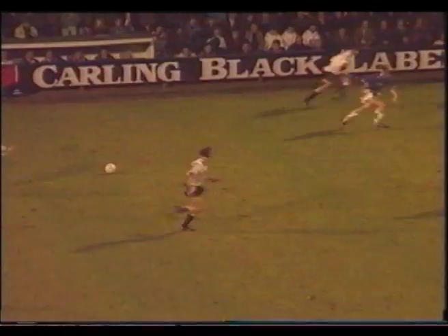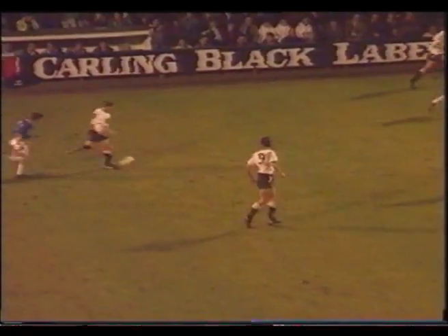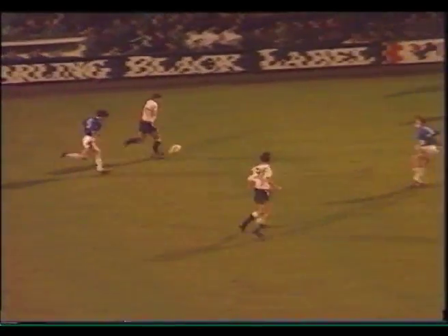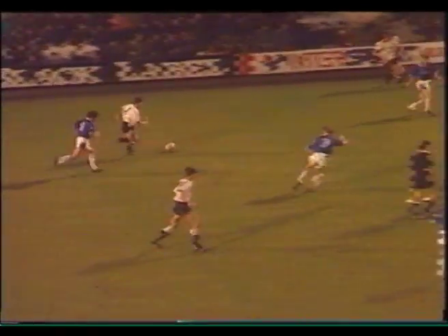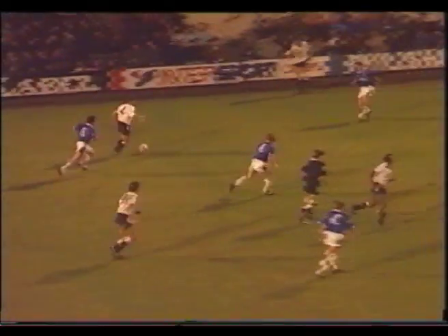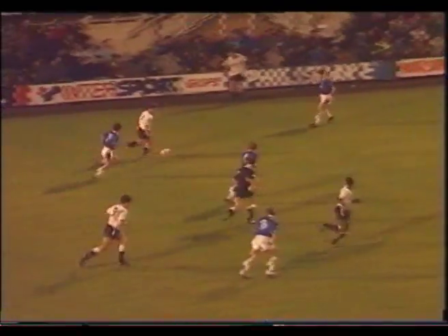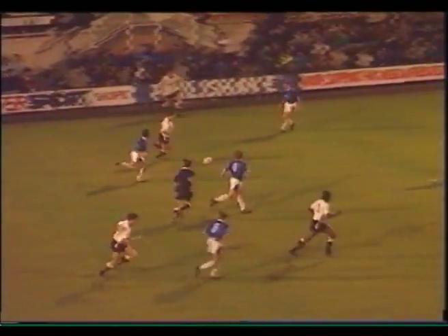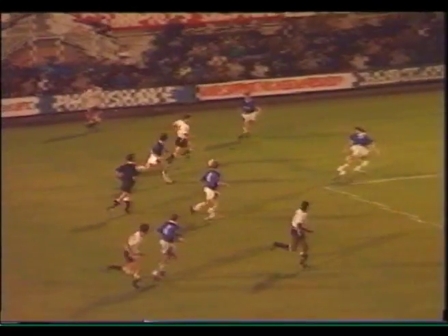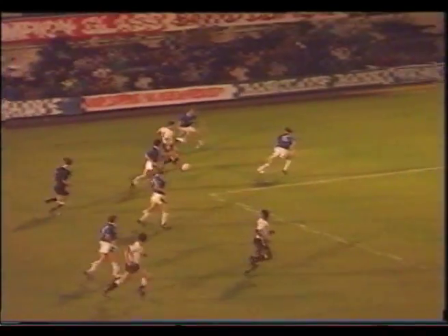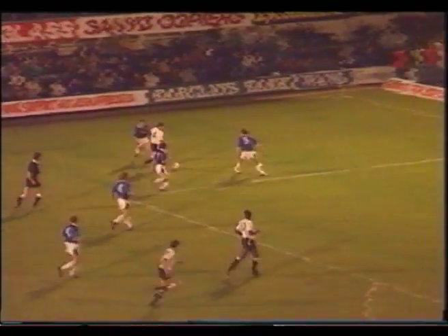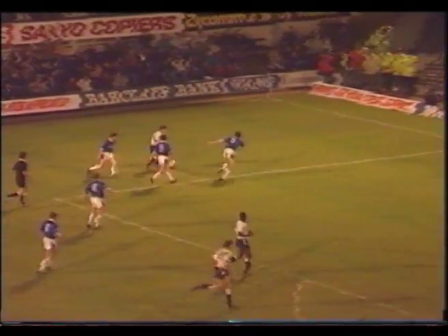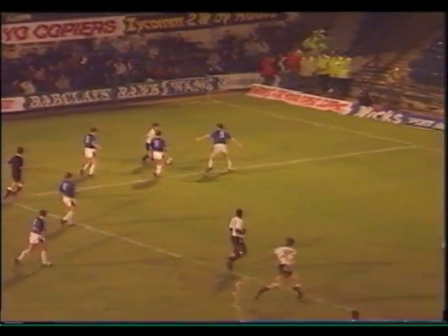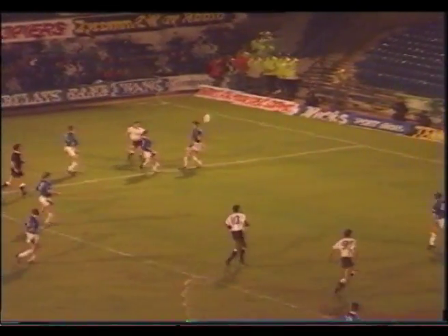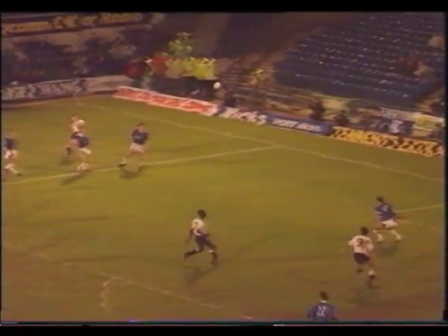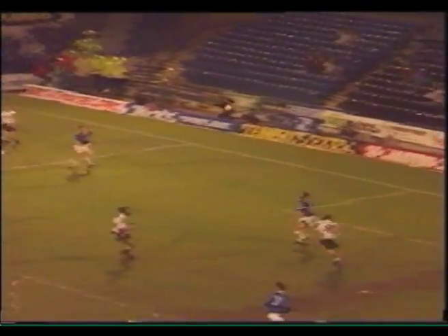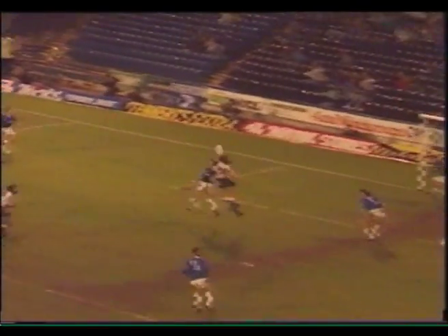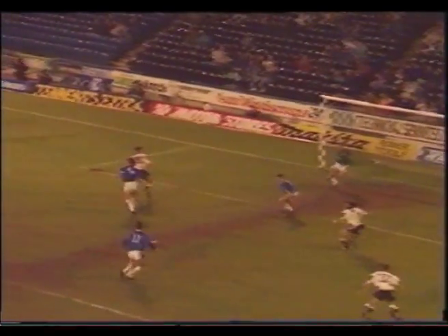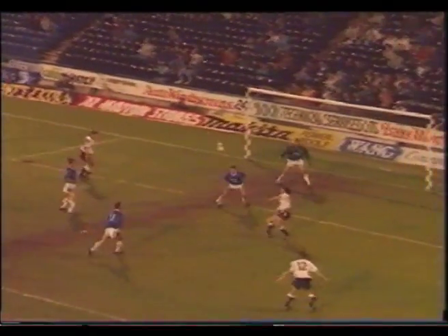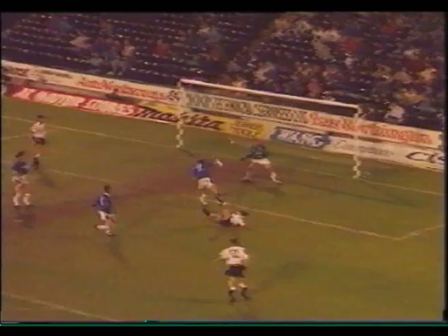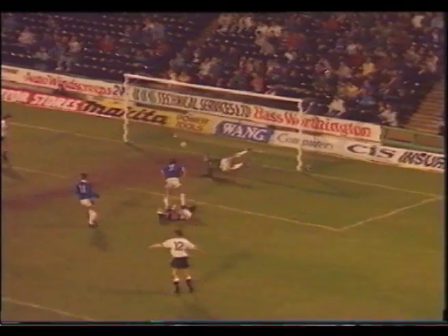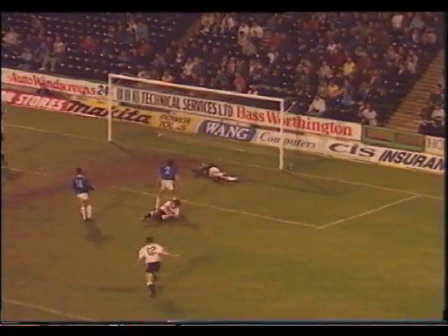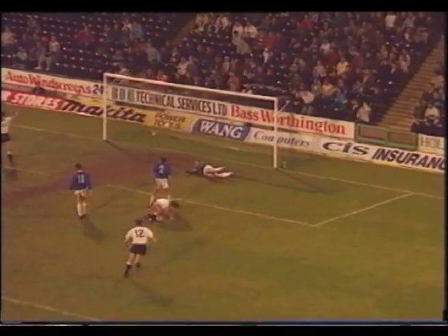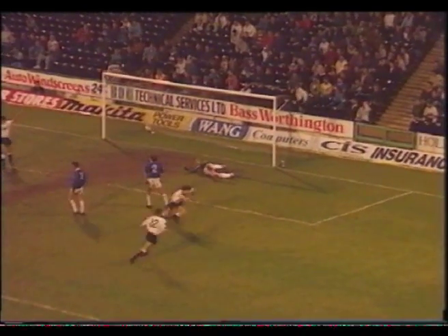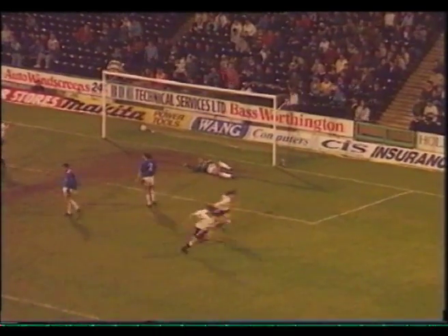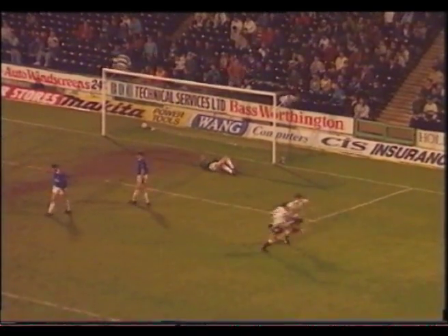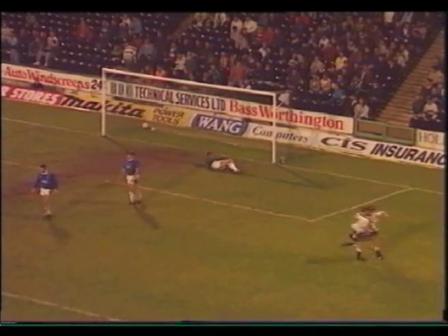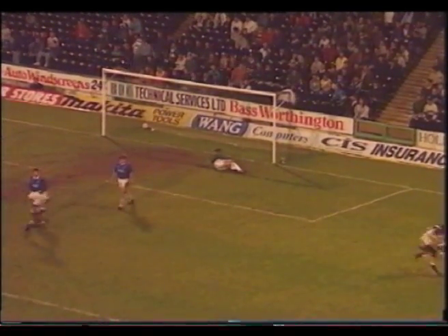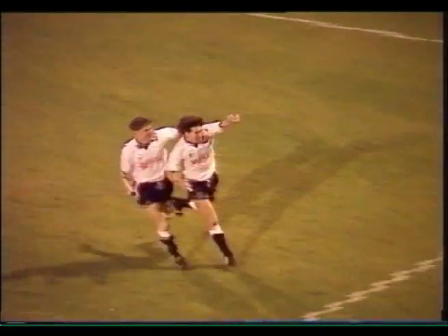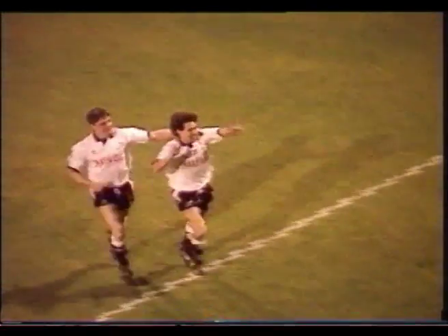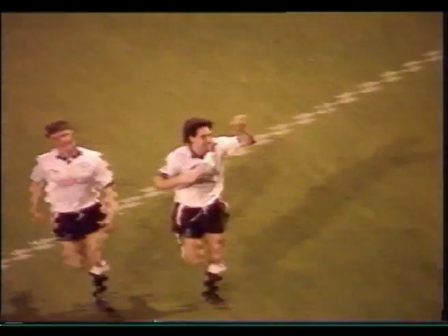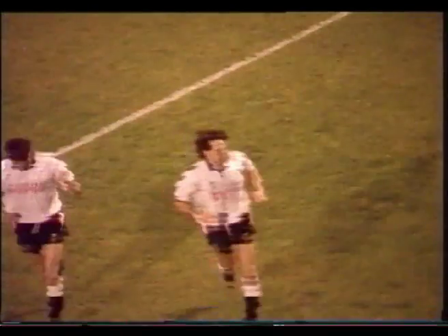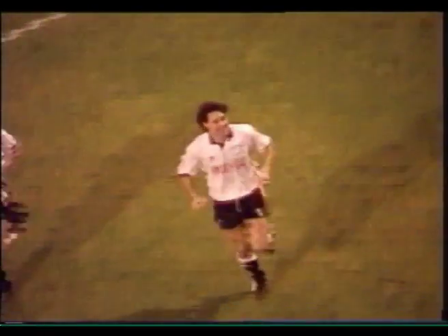Seven minutes from time, it looks like Derby have managed to get a draw — the ball crossed into the area, and Welsh international Dean Saunders with a great scissor kick, making it 2-all. His 21st of the season, possibly though his last goal for Derby.